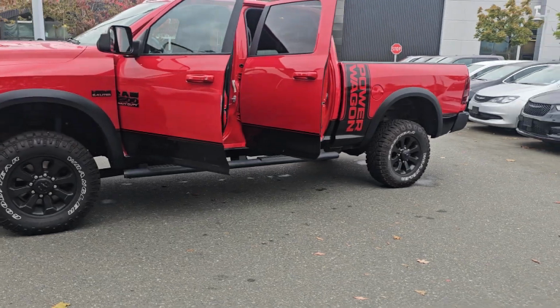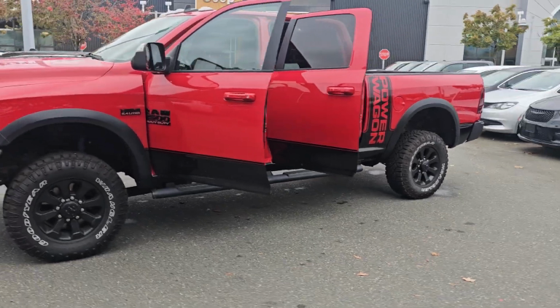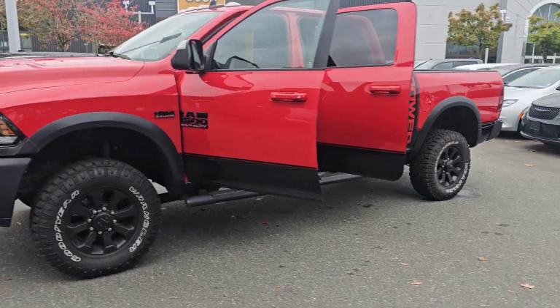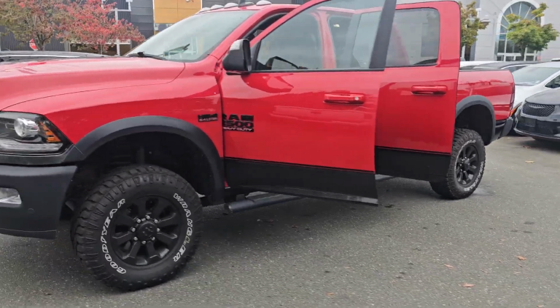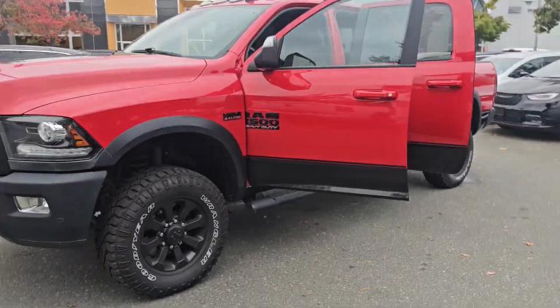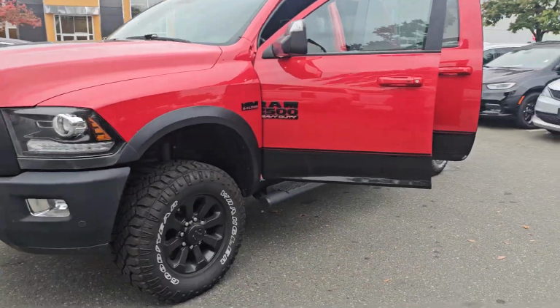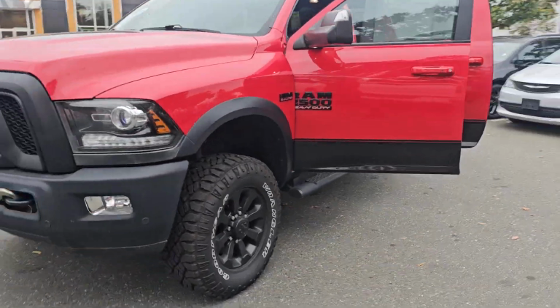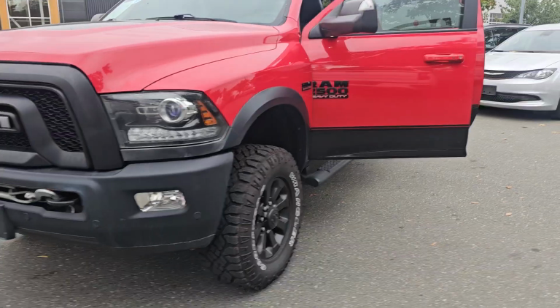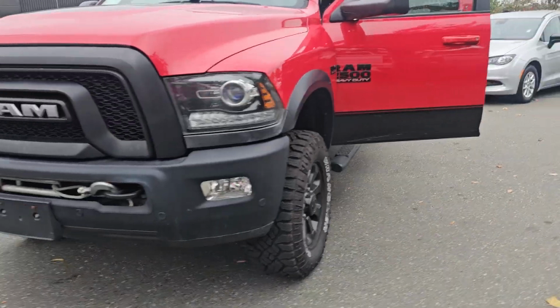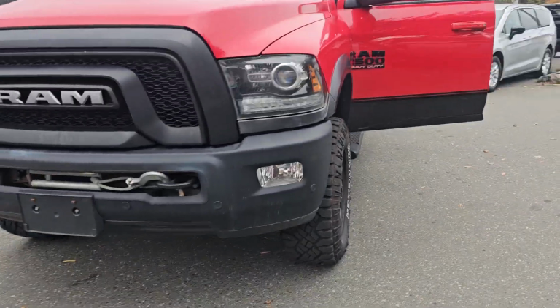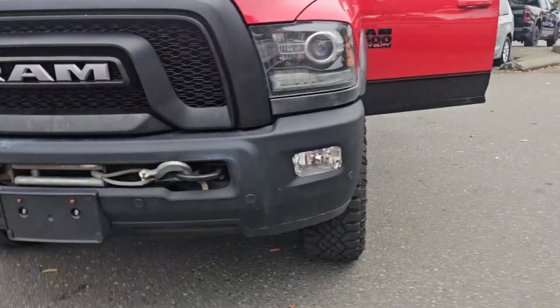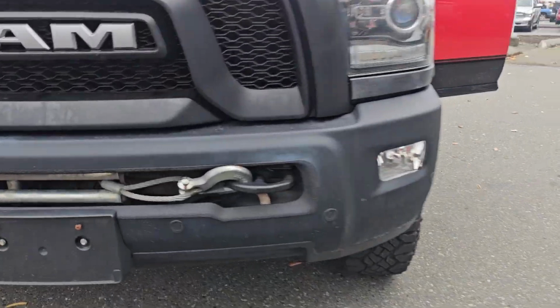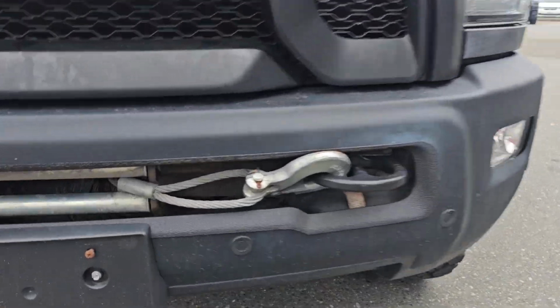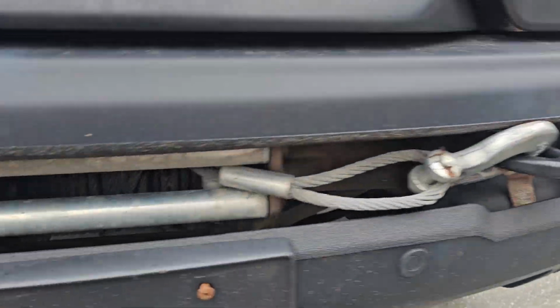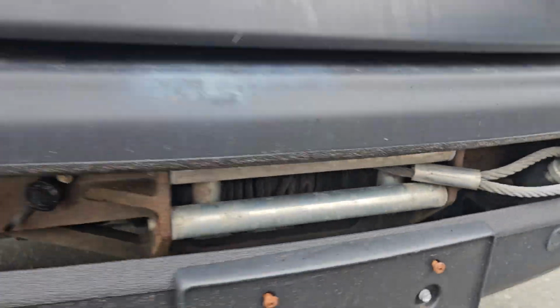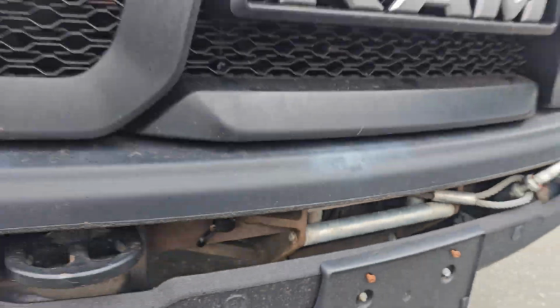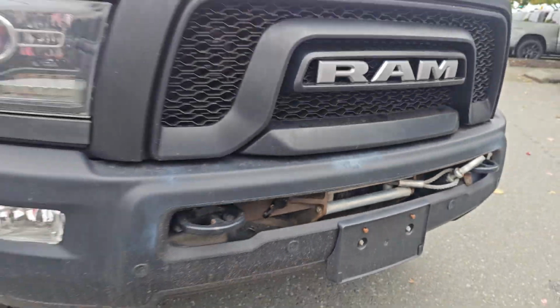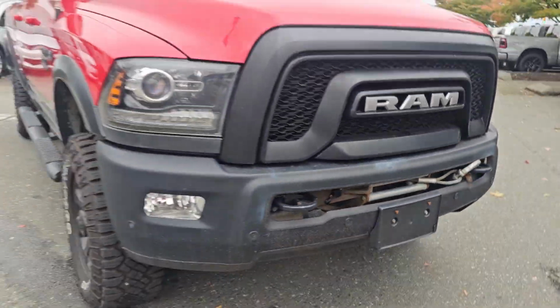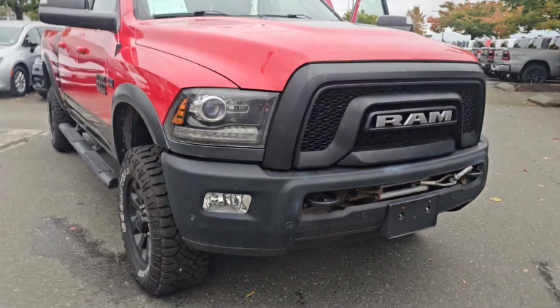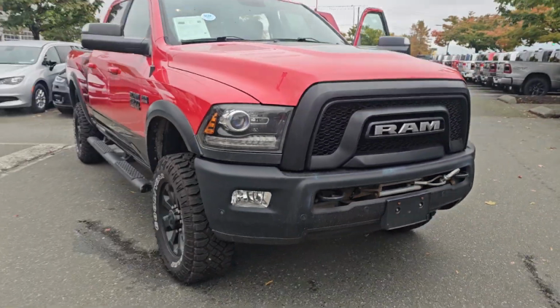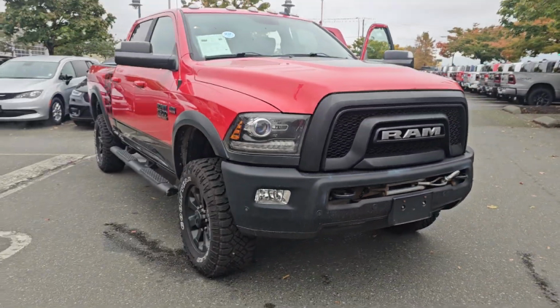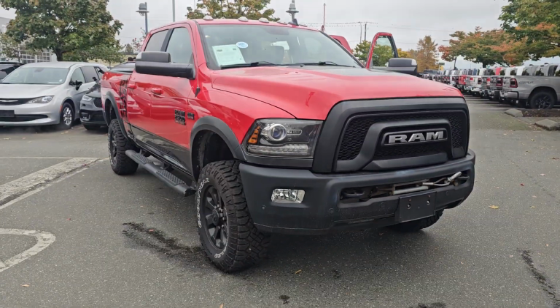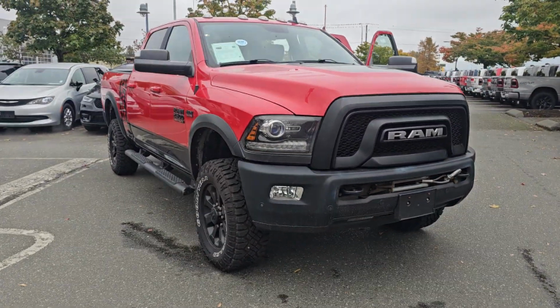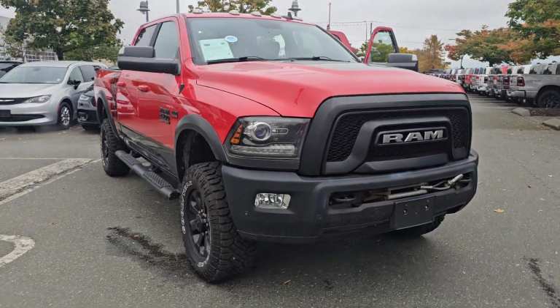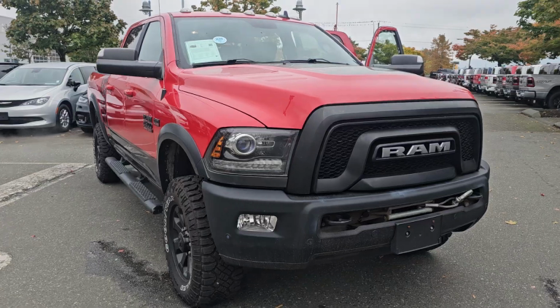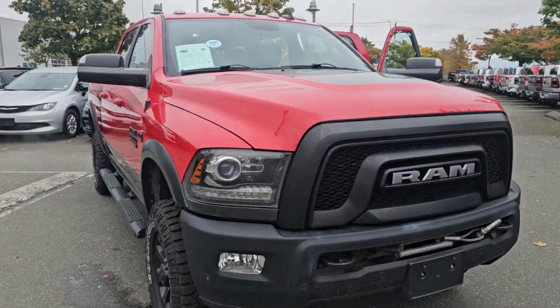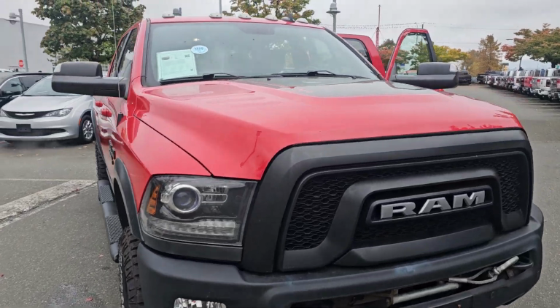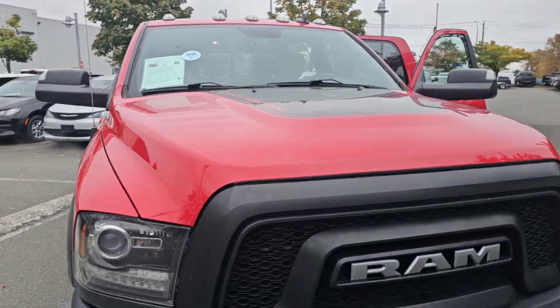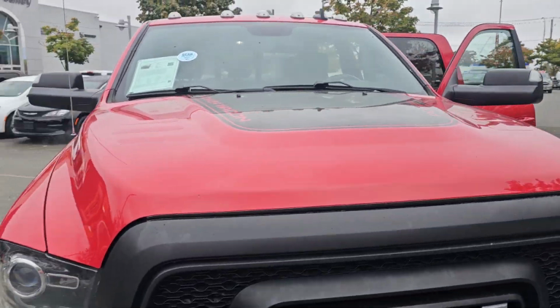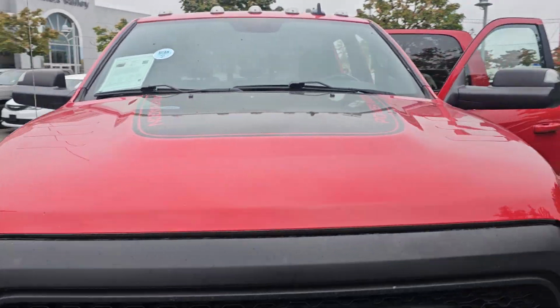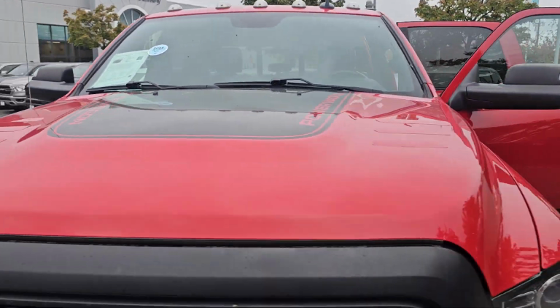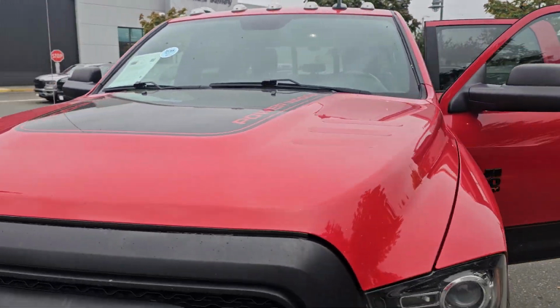So this is just a quick little walk-around. On it: a 12,000 pound winch, locking front and rear diffs, front sensors, rear sensors, and a 6.4 liter Hemi.